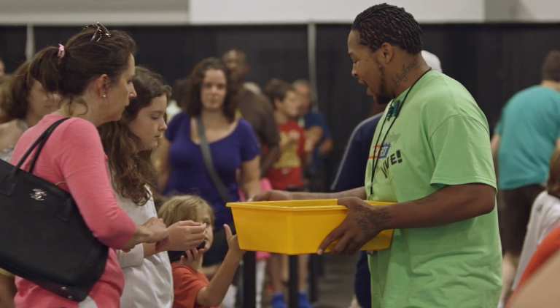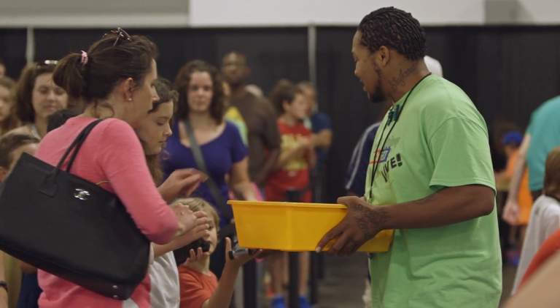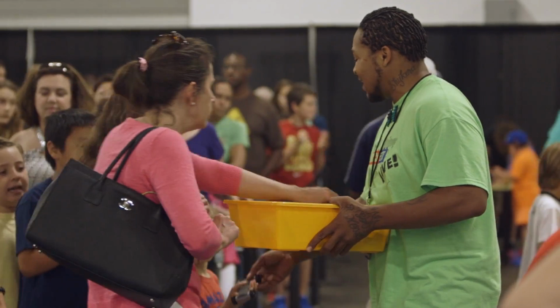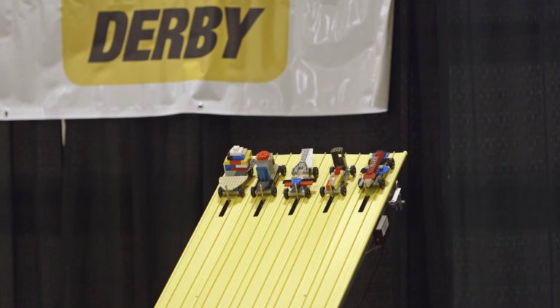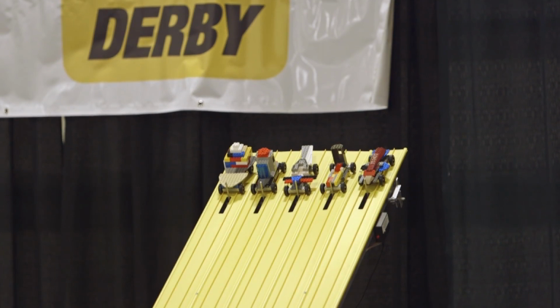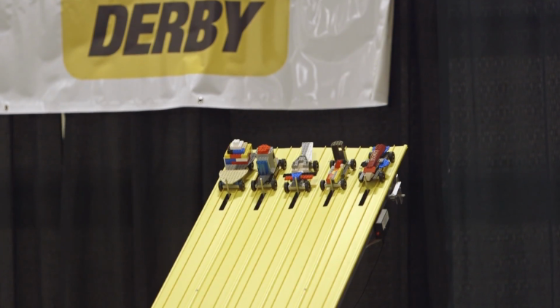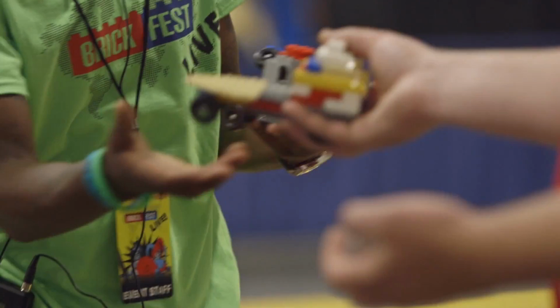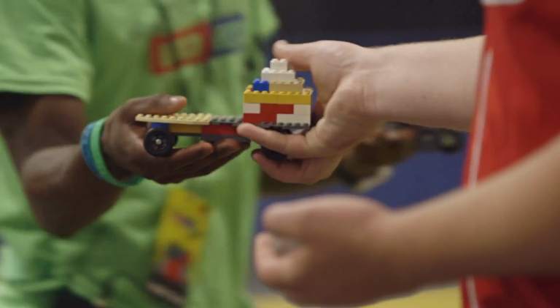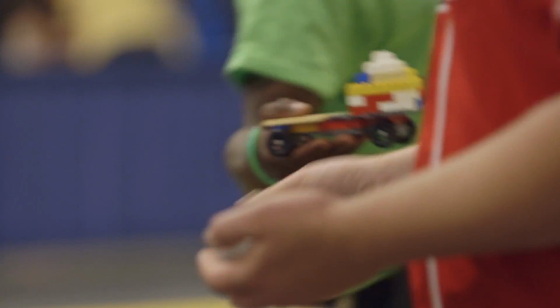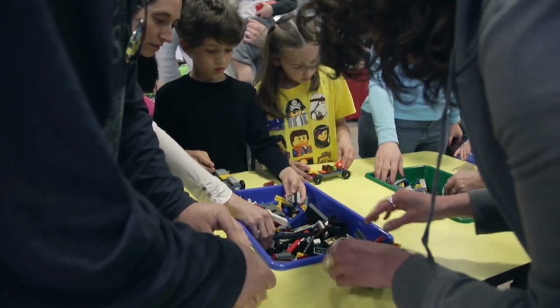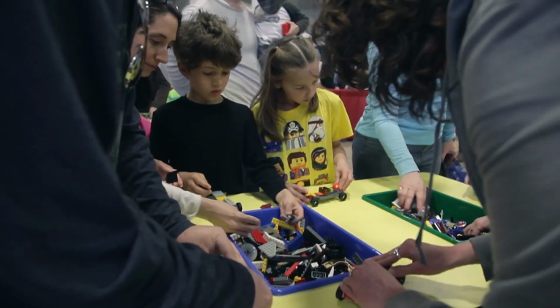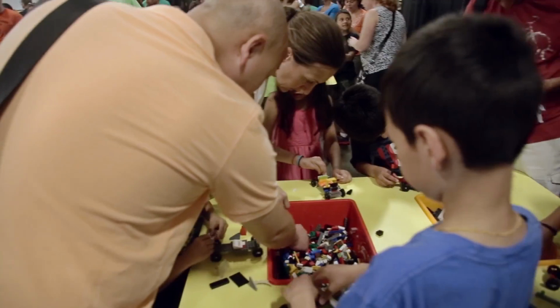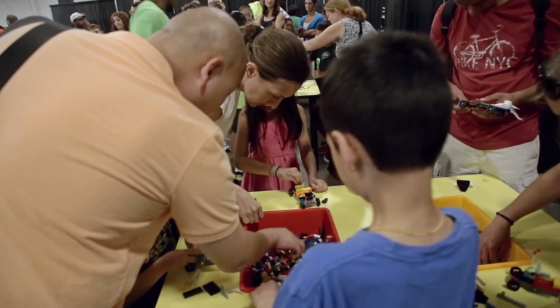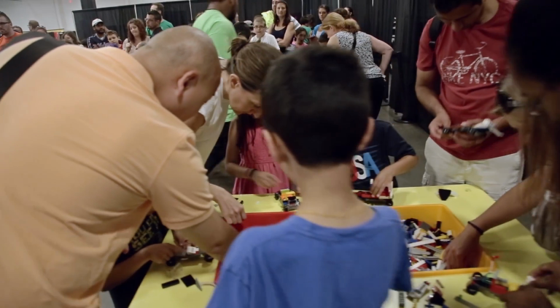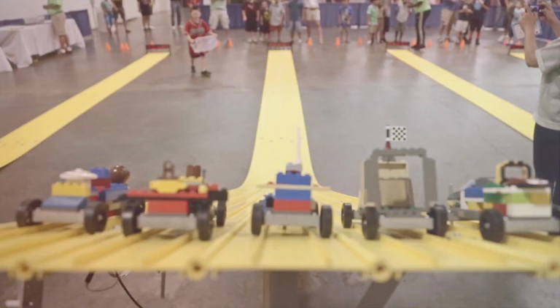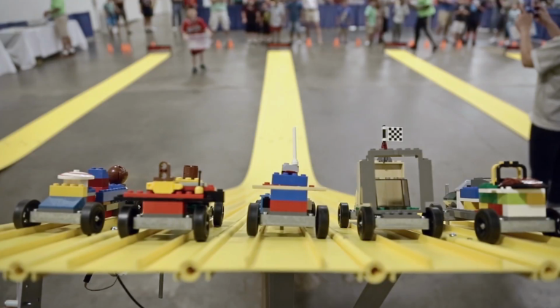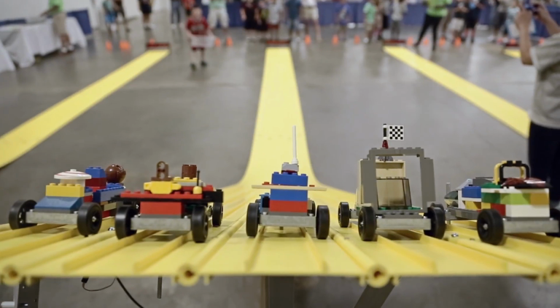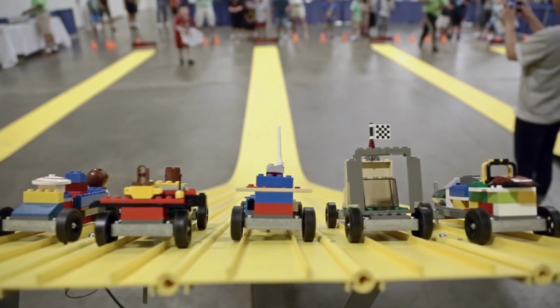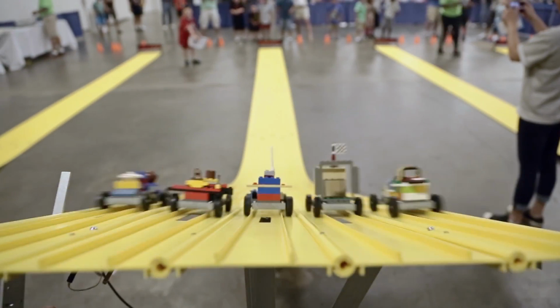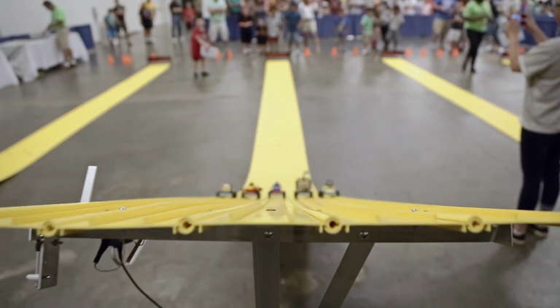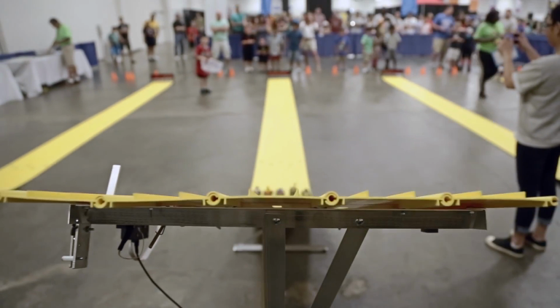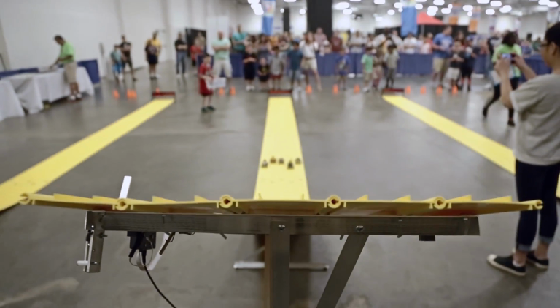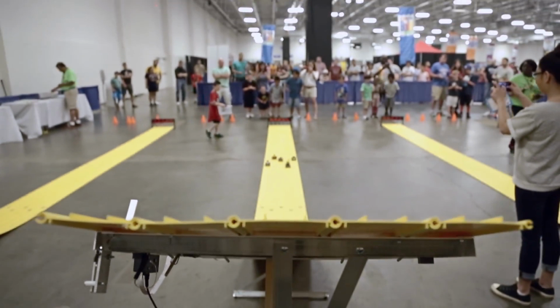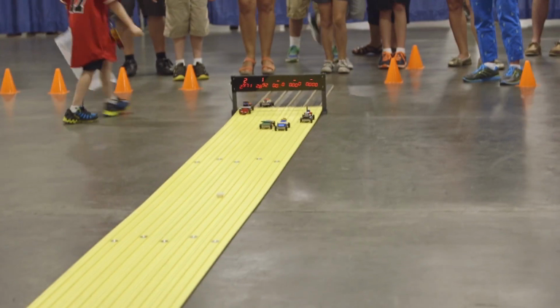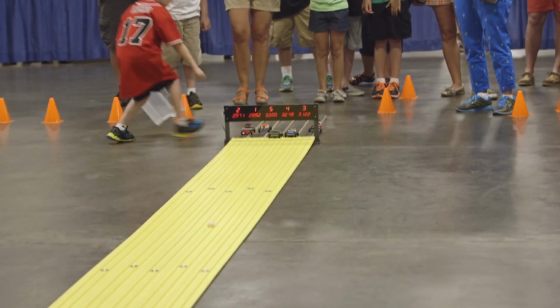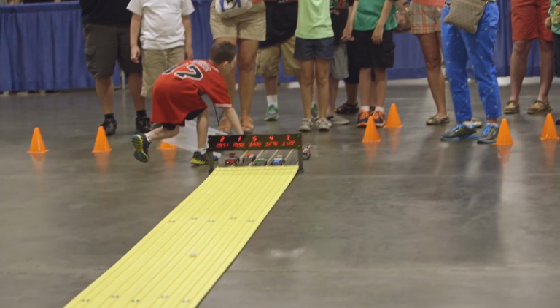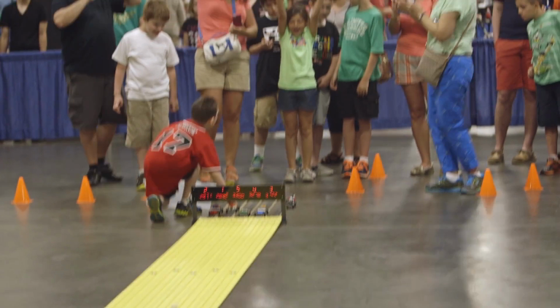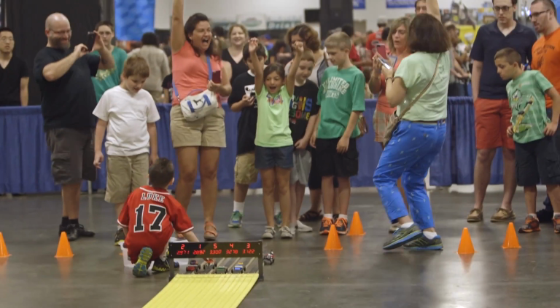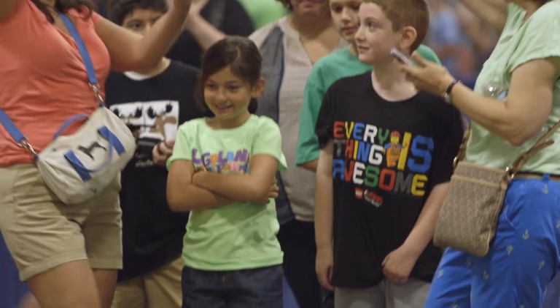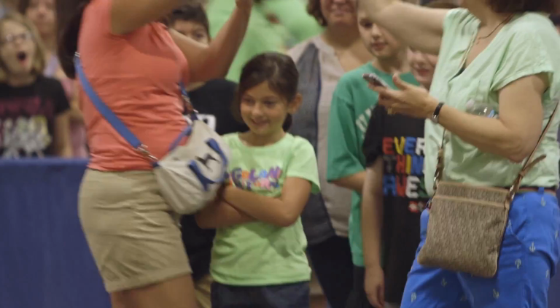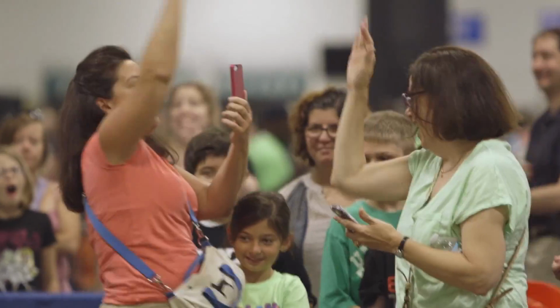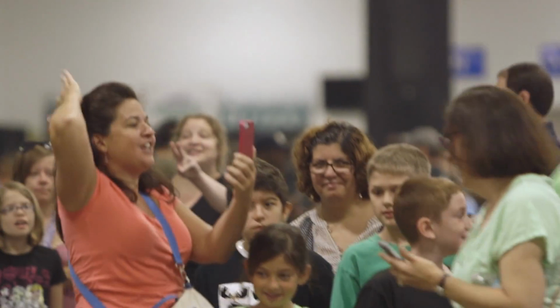The BrickFest Live Derby is done very quickly. Your kid builds a car and races it down a 35-foot track — five lanes wide — so you can race your whole family. There's a lot of competition going on in the Derby.